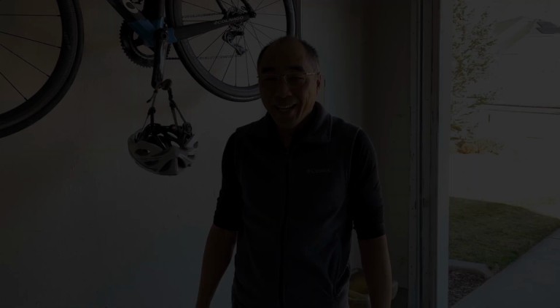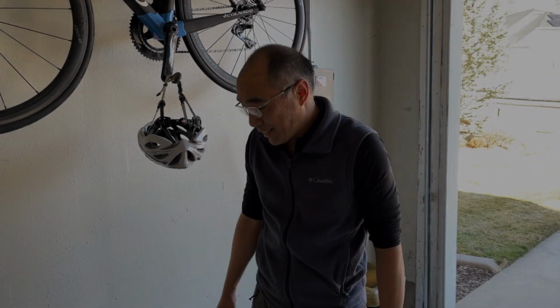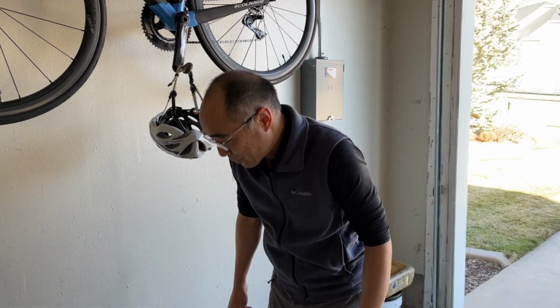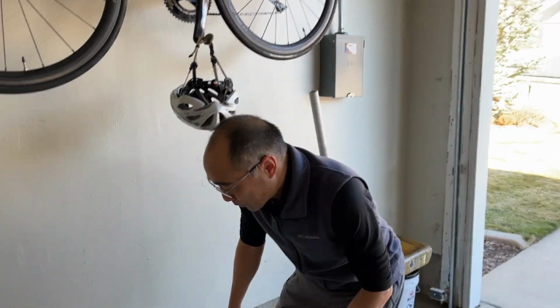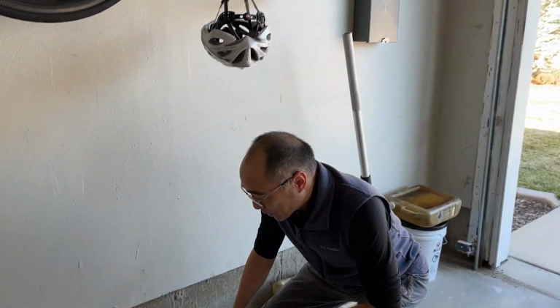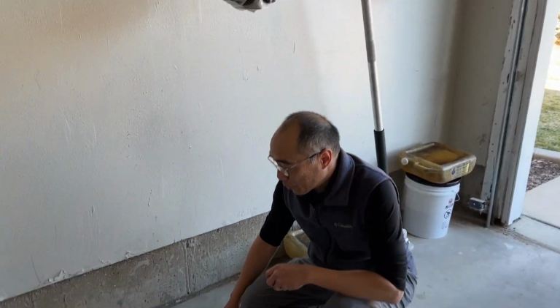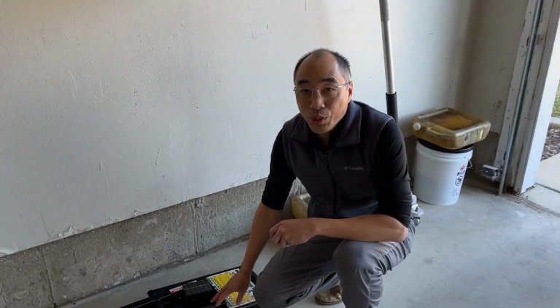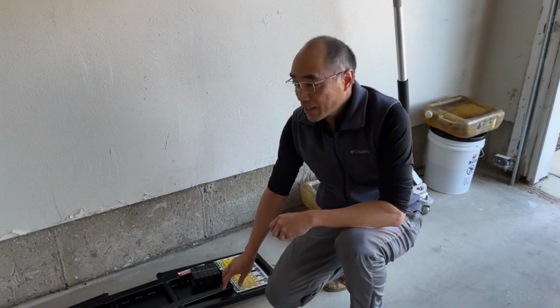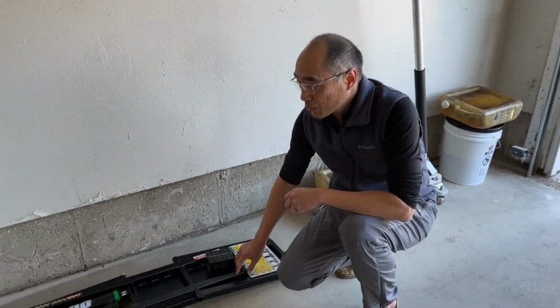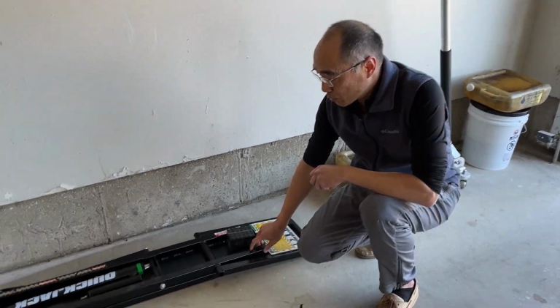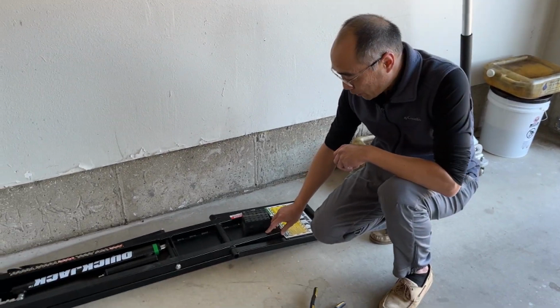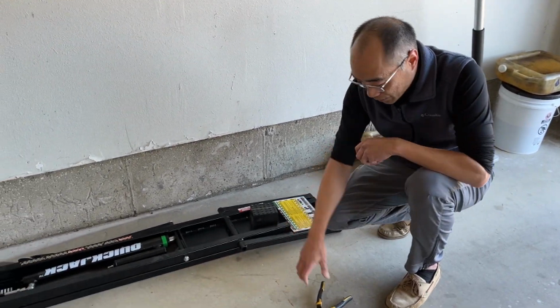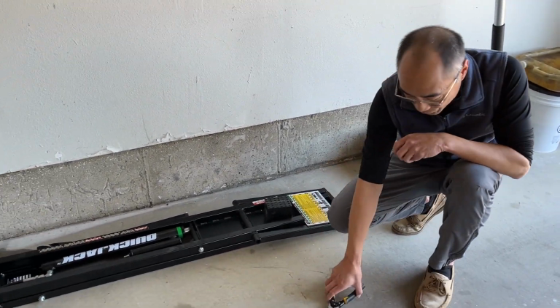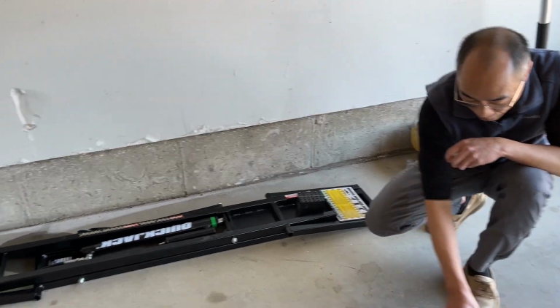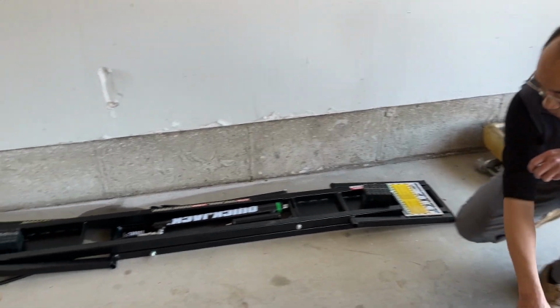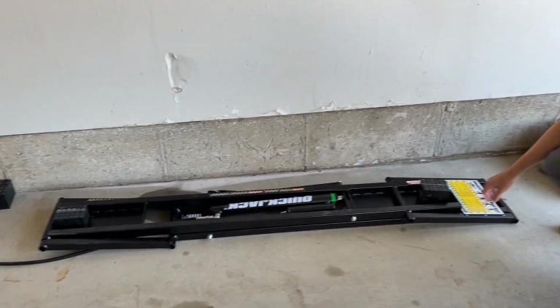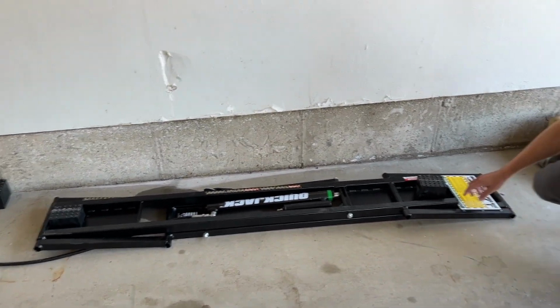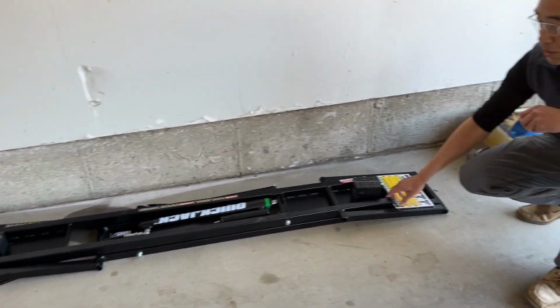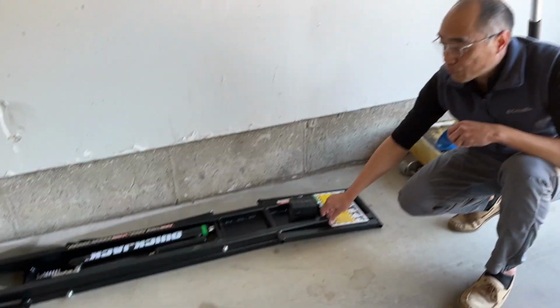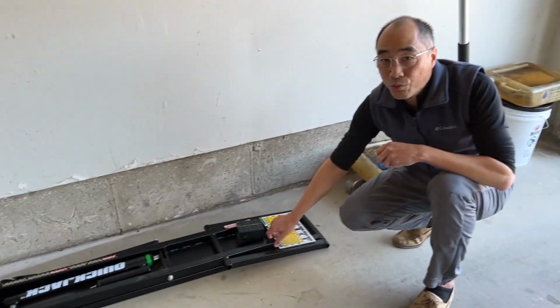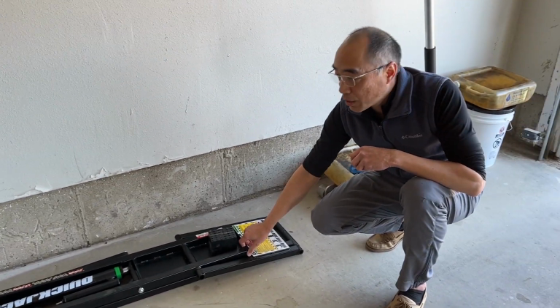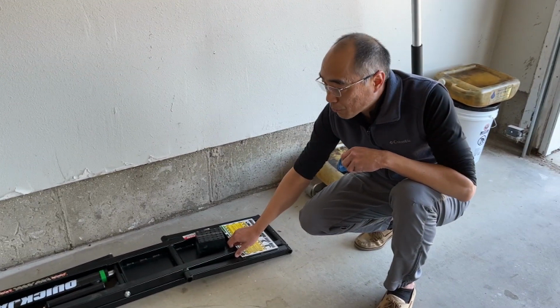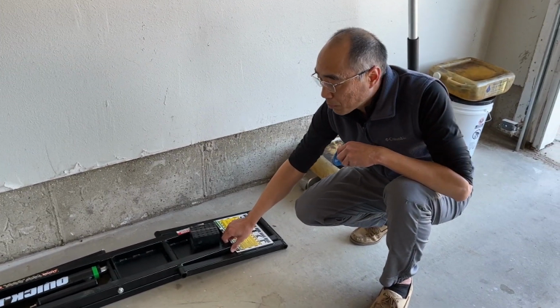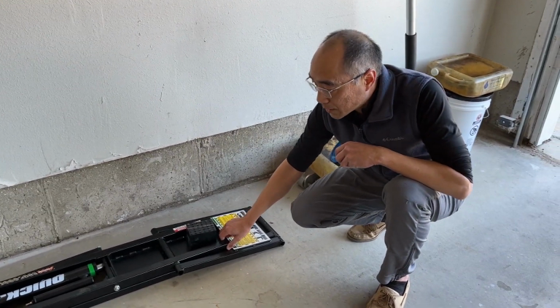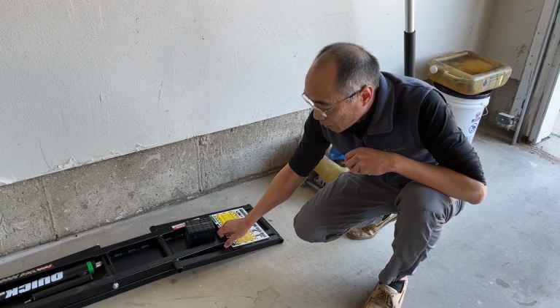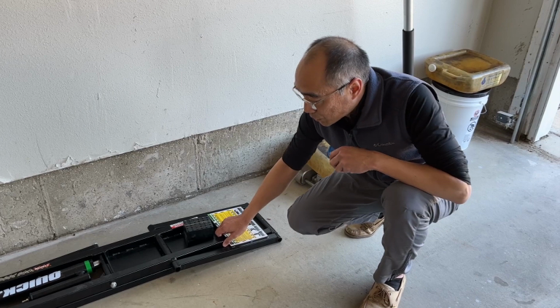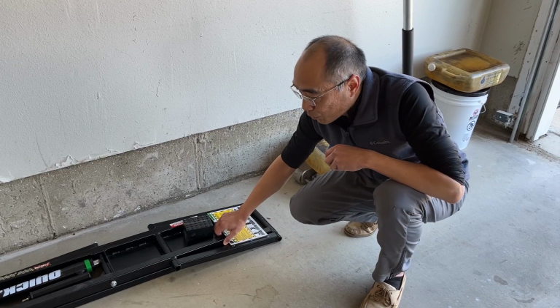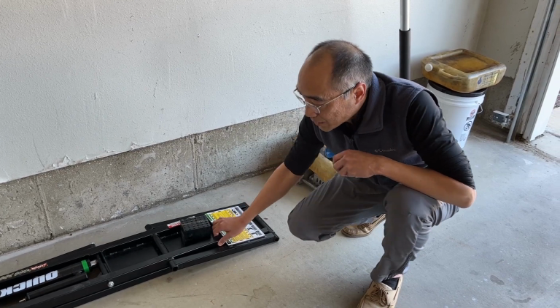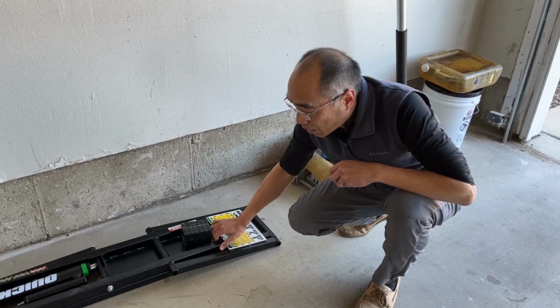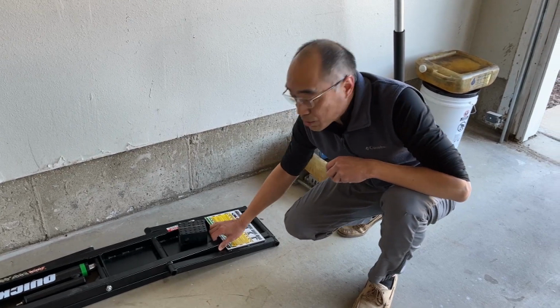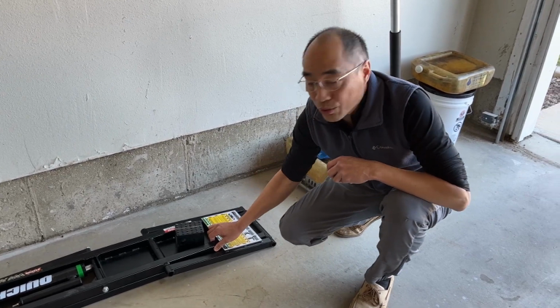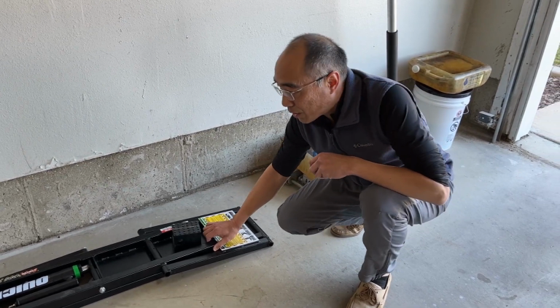Hi, showing how to modify this quick jack. This quick jack is really great for lifting the car — you don't have to spend all your effort lifting the car. But one problem is that when you have a cement floor like this, it's hard to move it underneath the car.